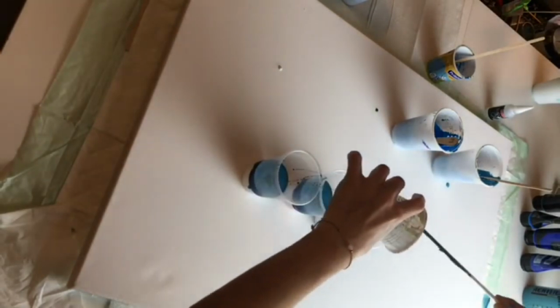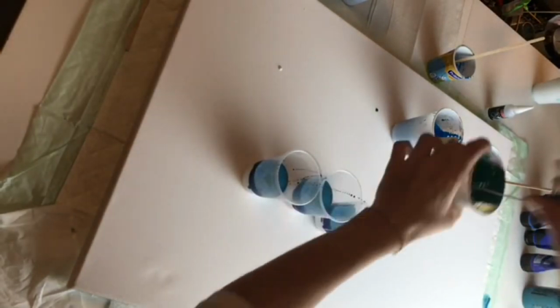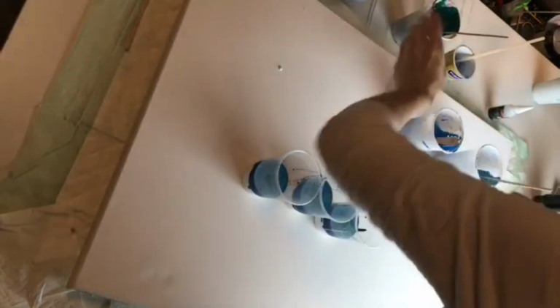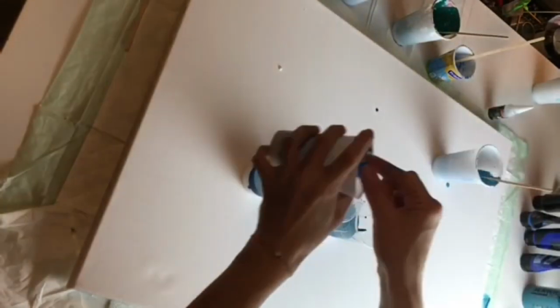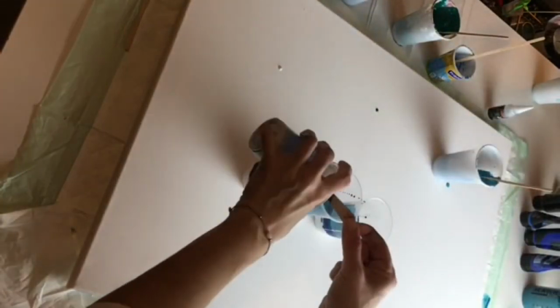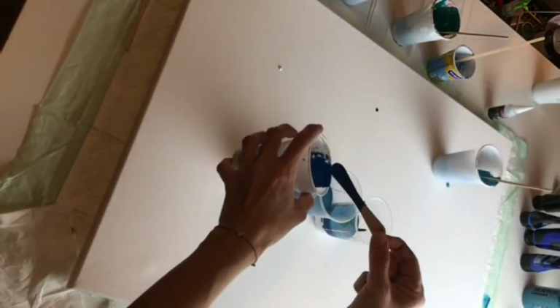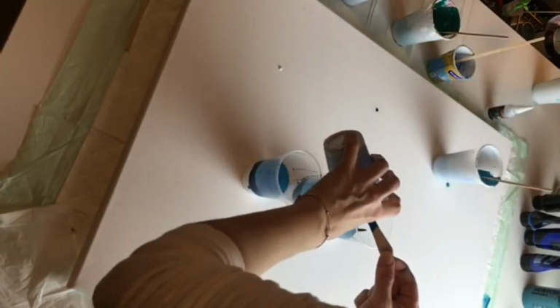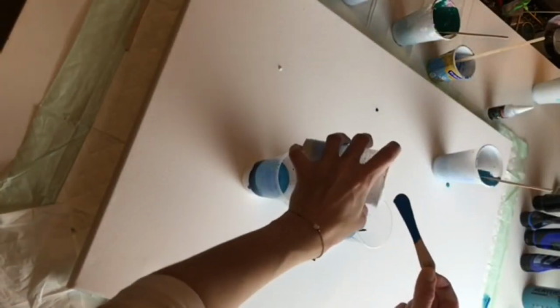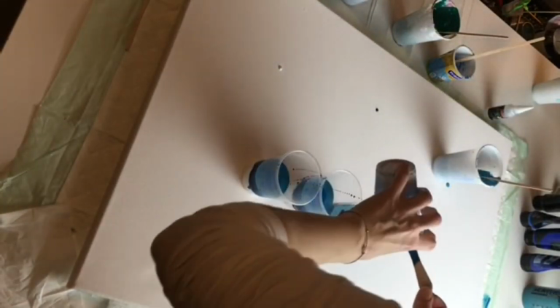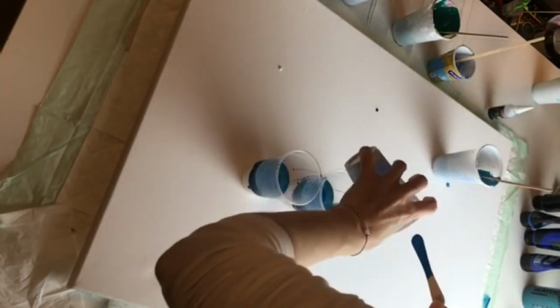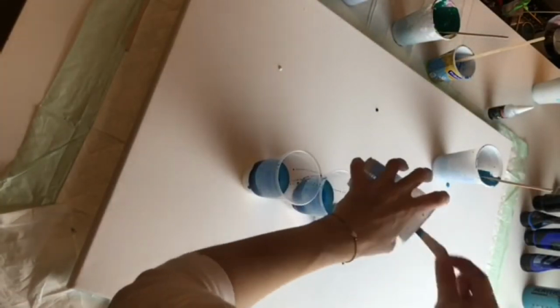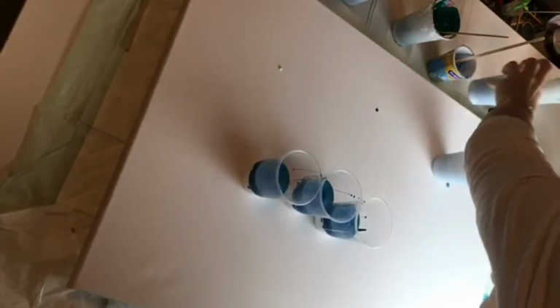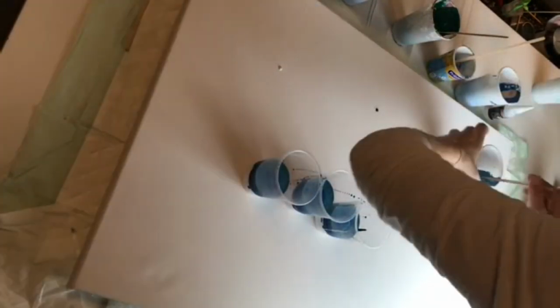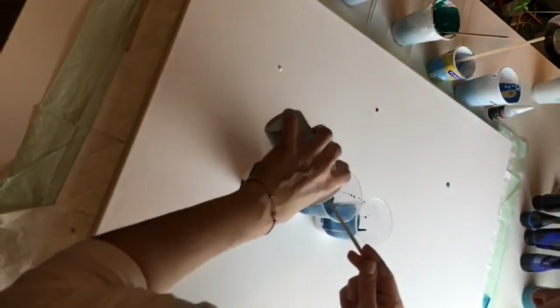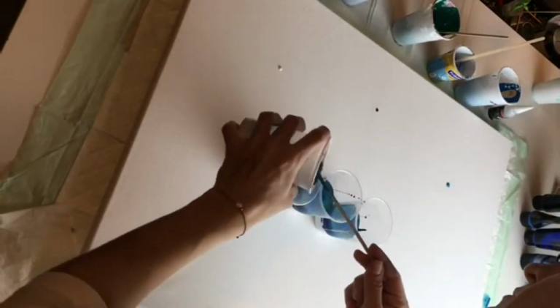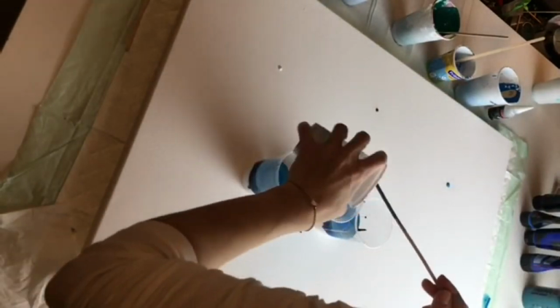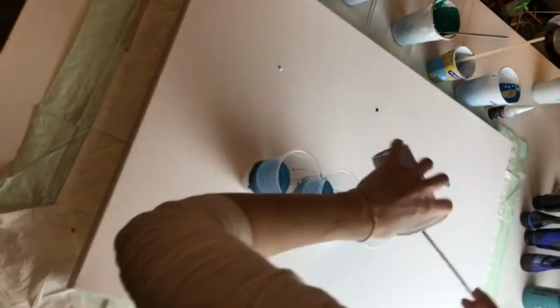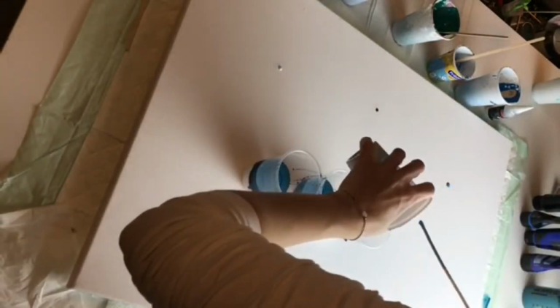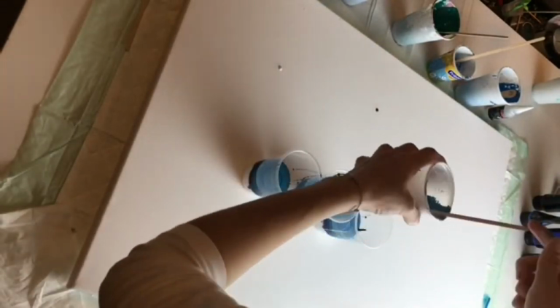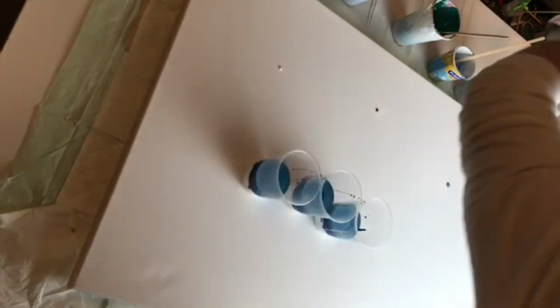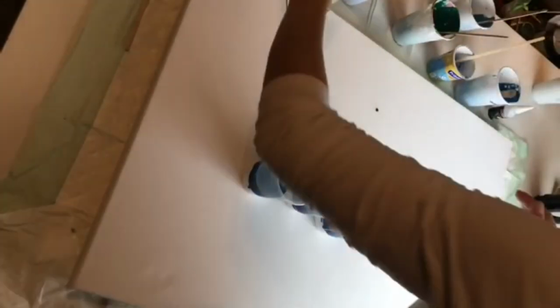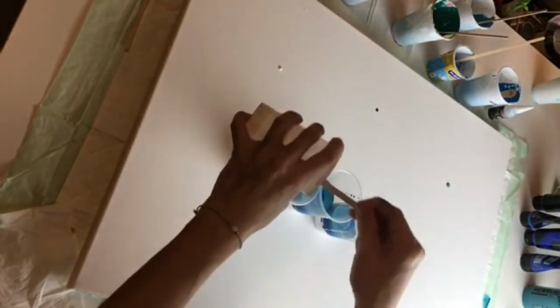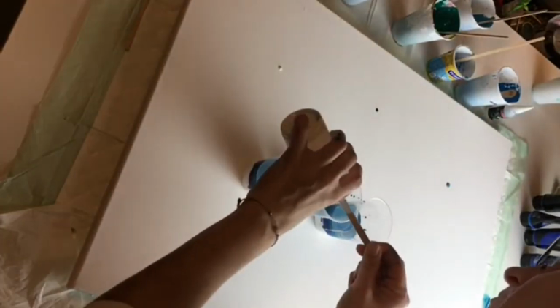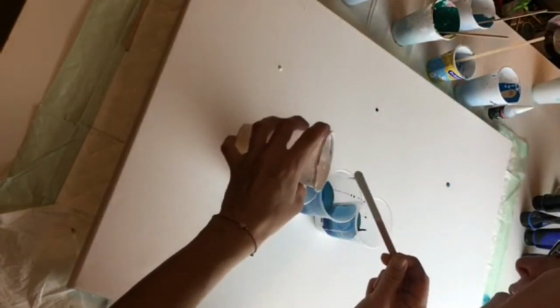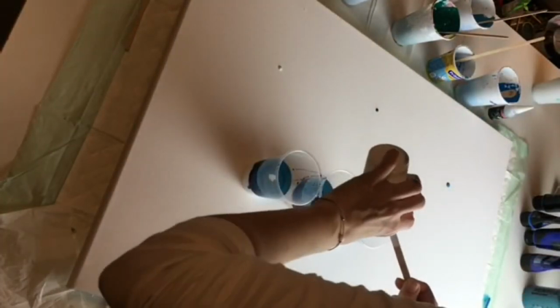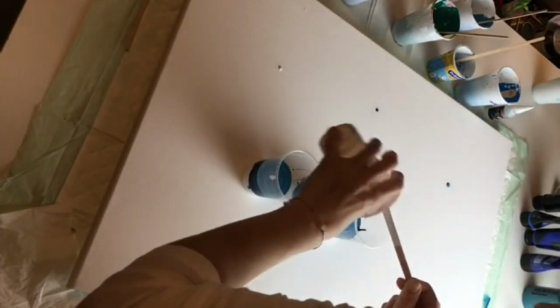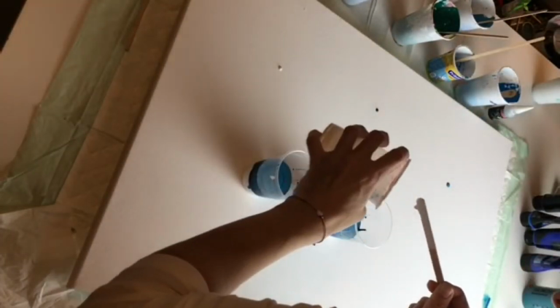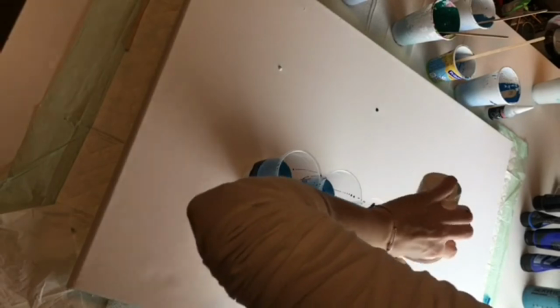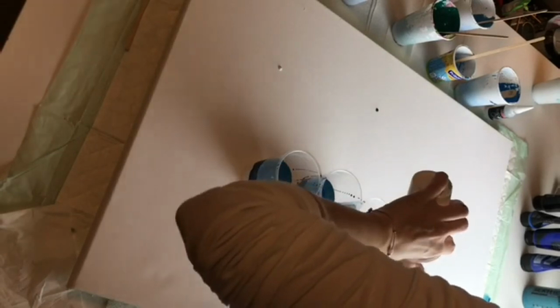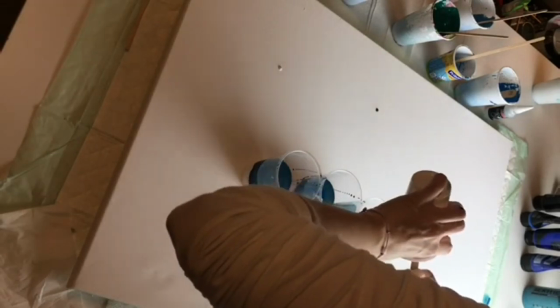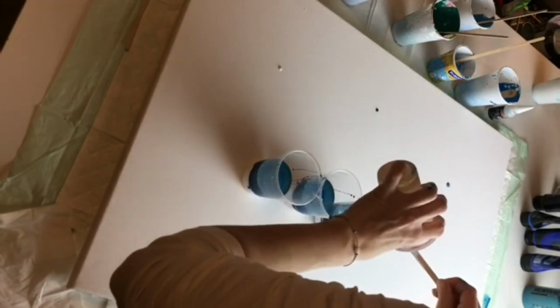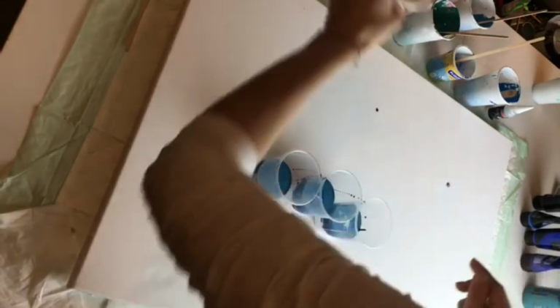In this pour I used four colors: Dalo blue, Dalo green, turquoise, and baby blue — and white which was my base color.